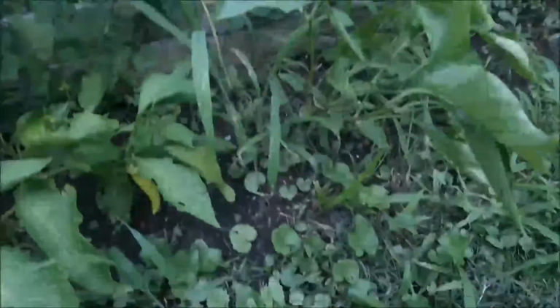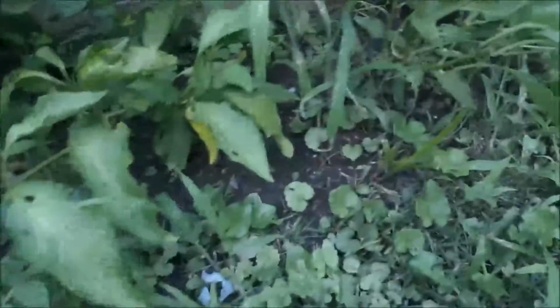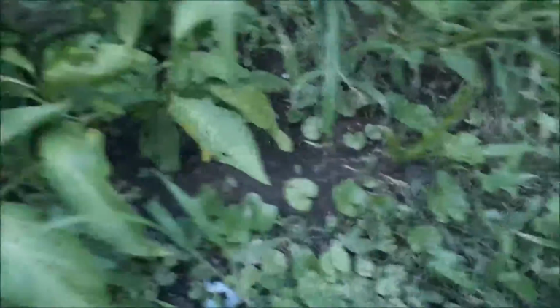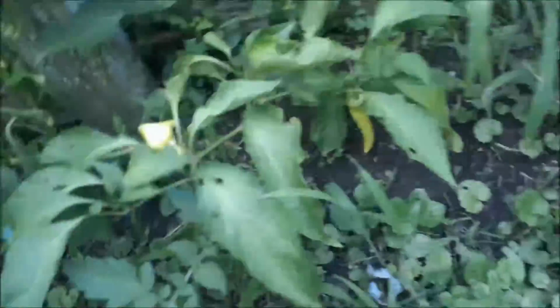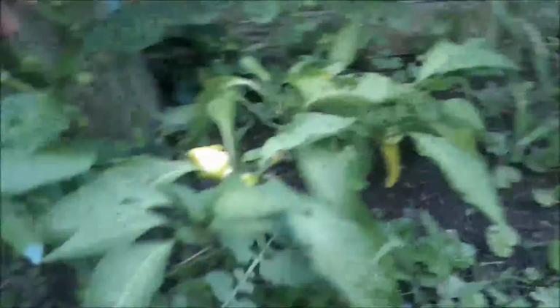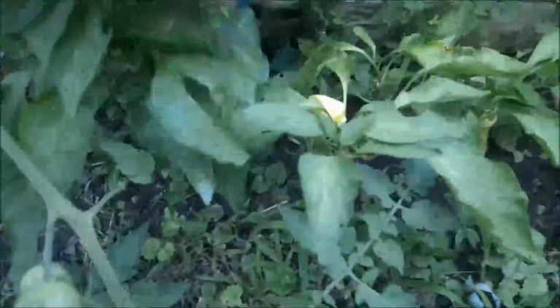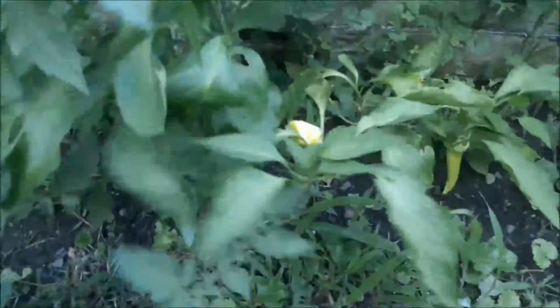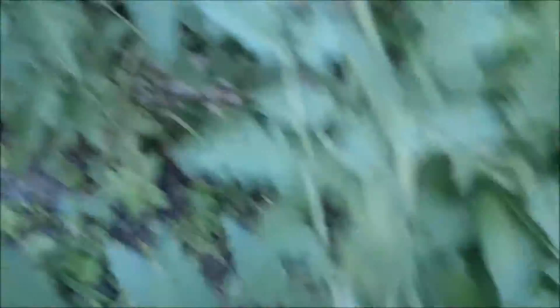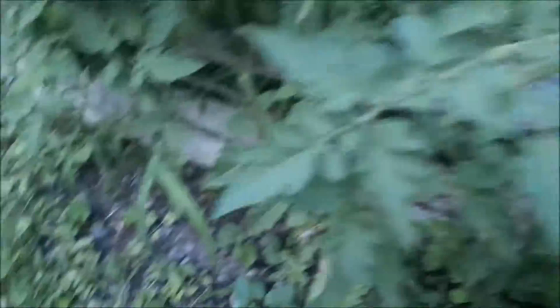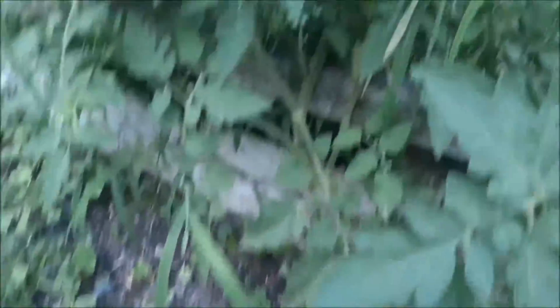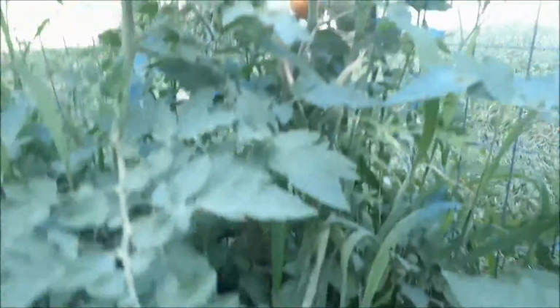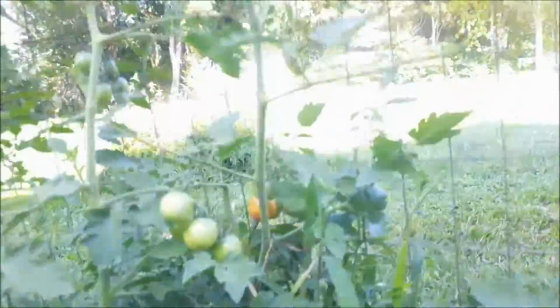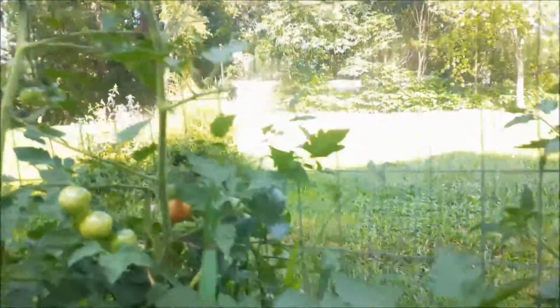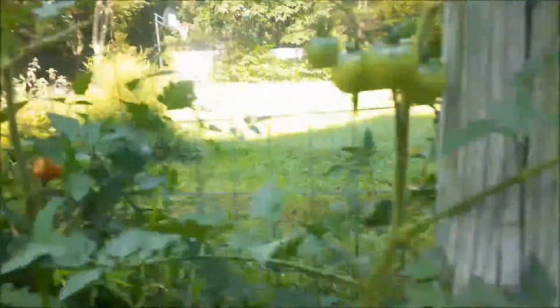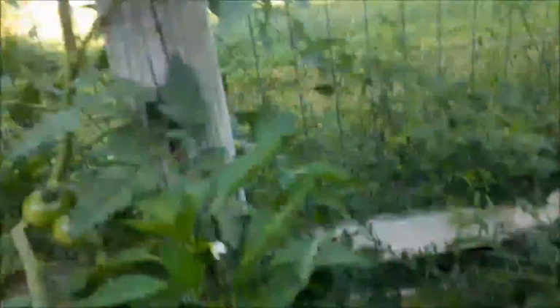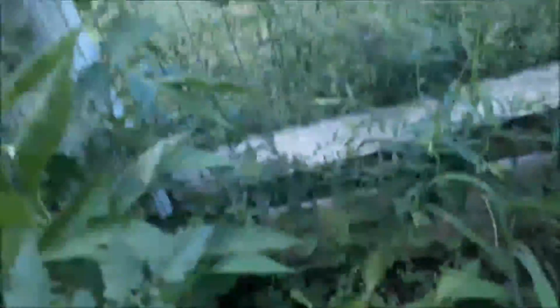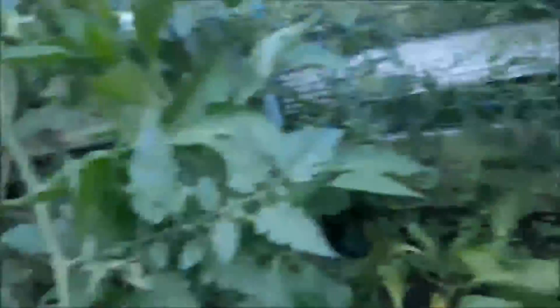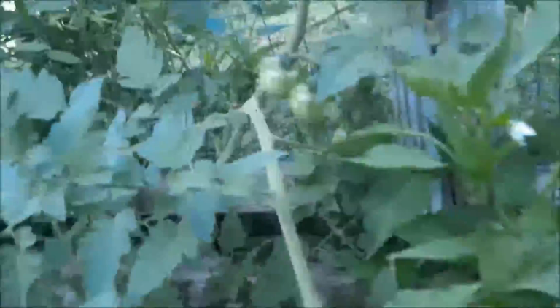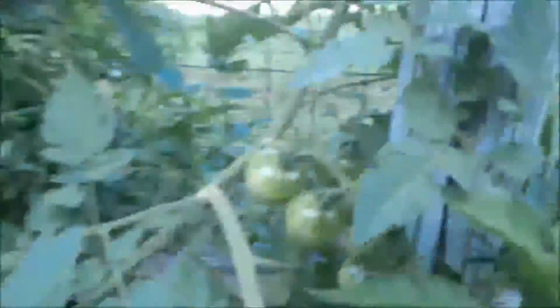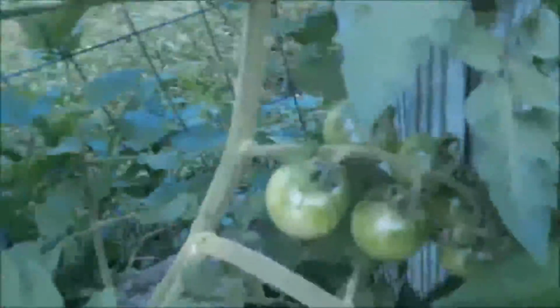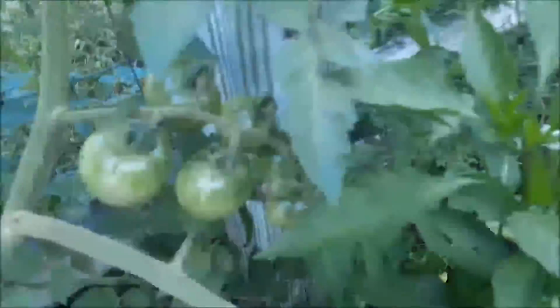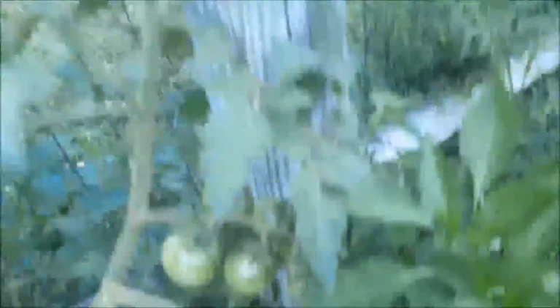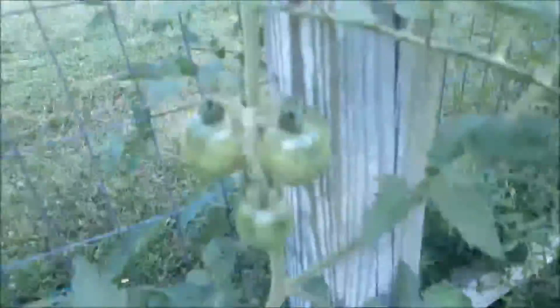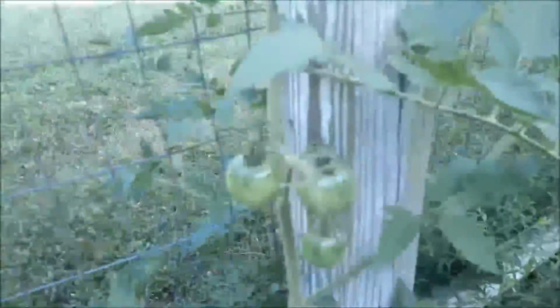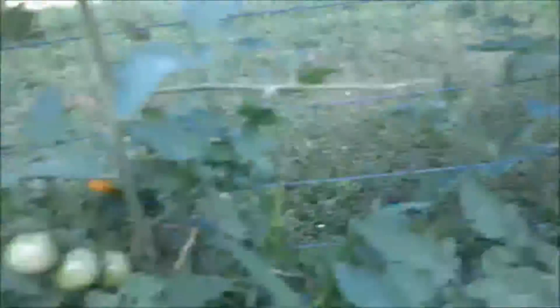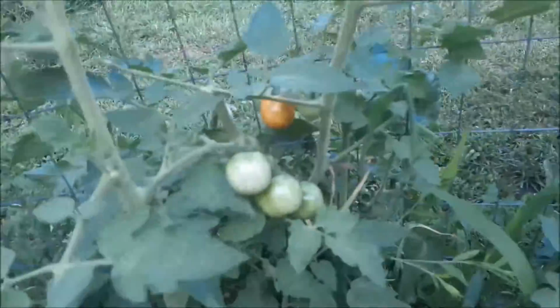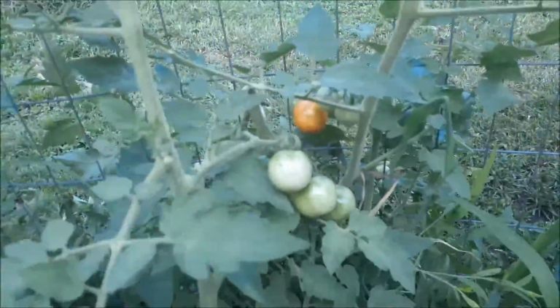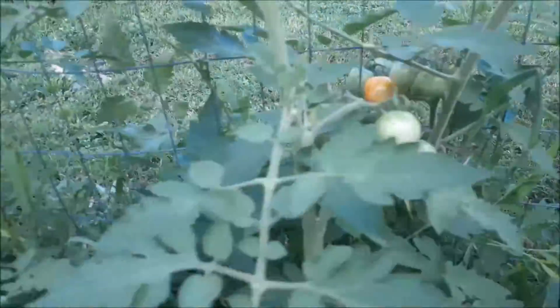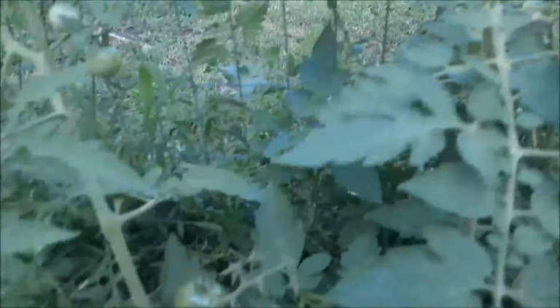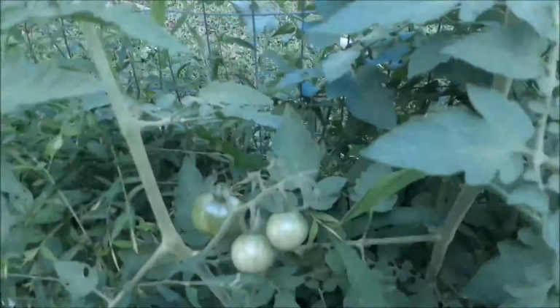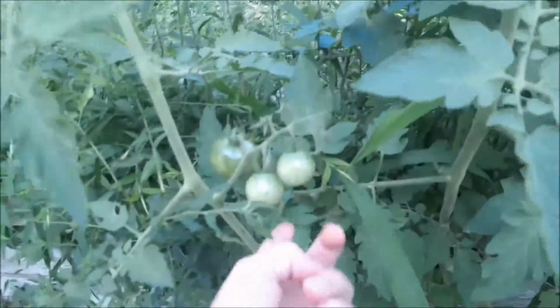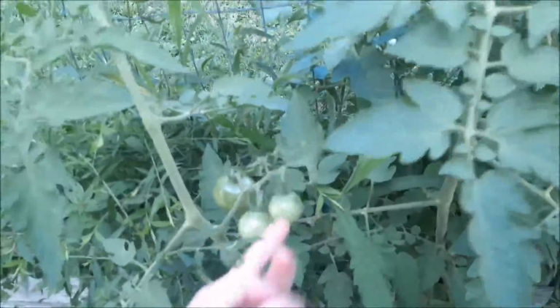Is it all? The other ones are not ready yet. Wow, we have a lot of tomatoes. Look at all the fruit. So much. We just gotta wait for them to get bigger and redder. Look at them turning.